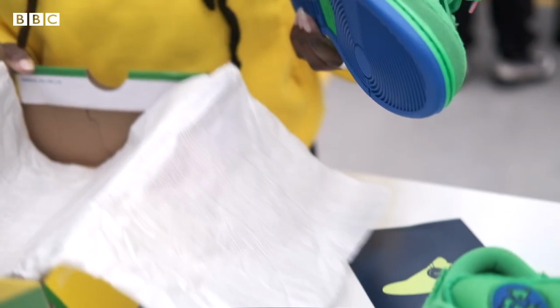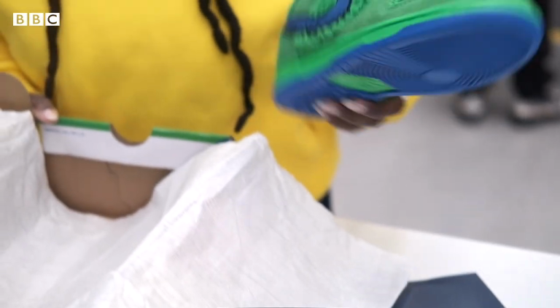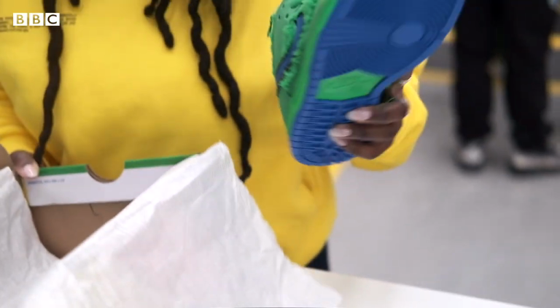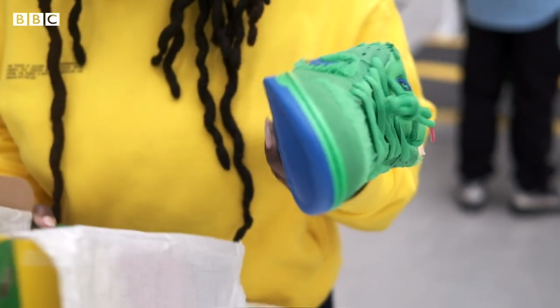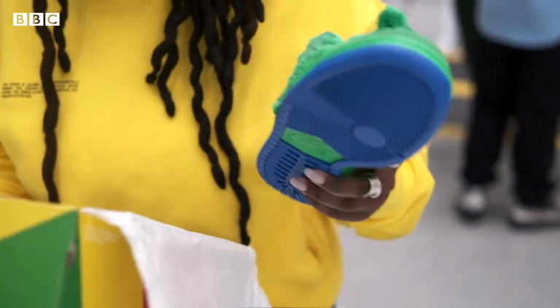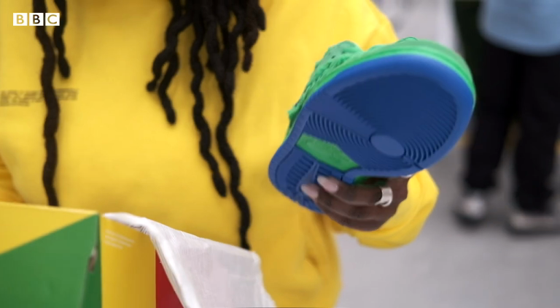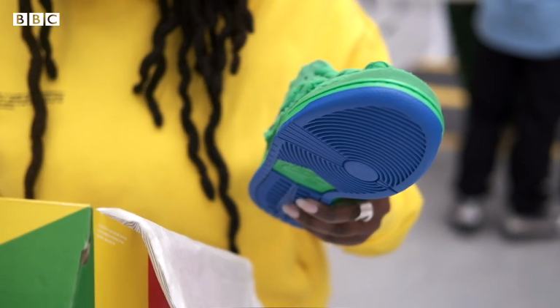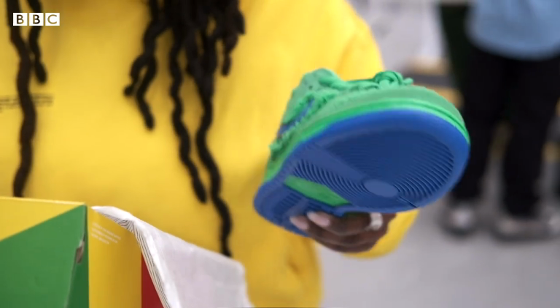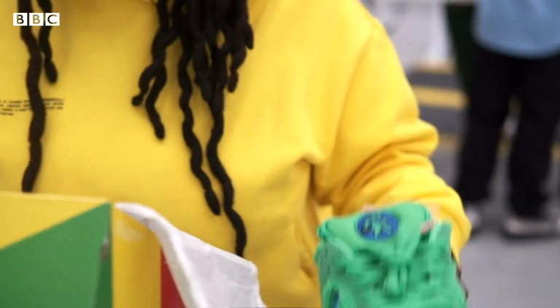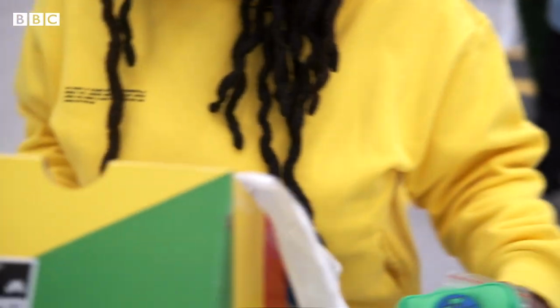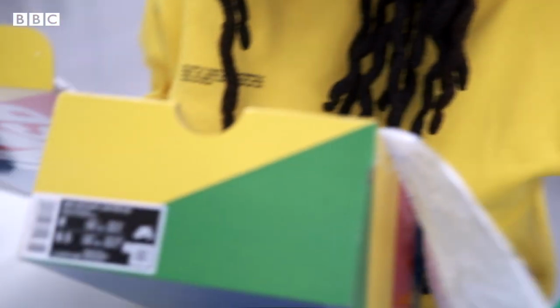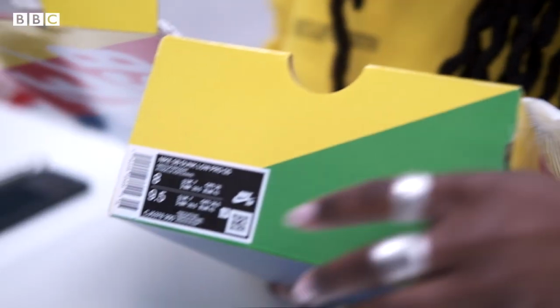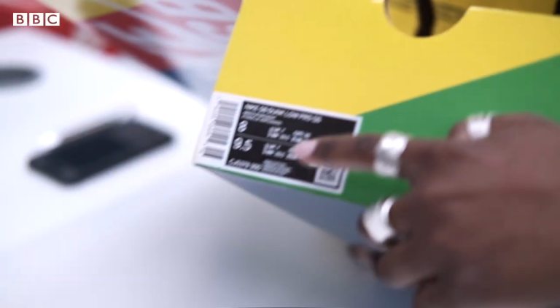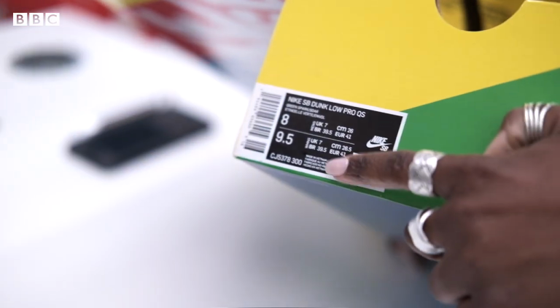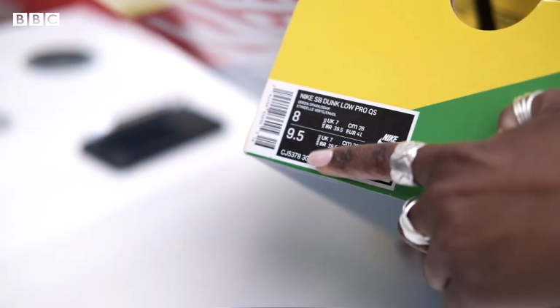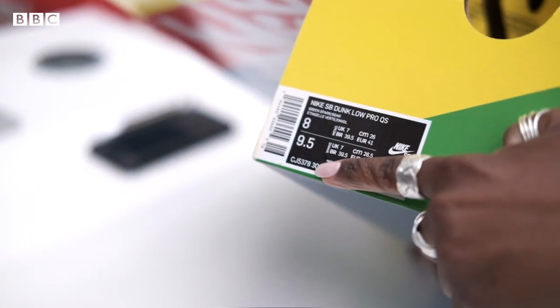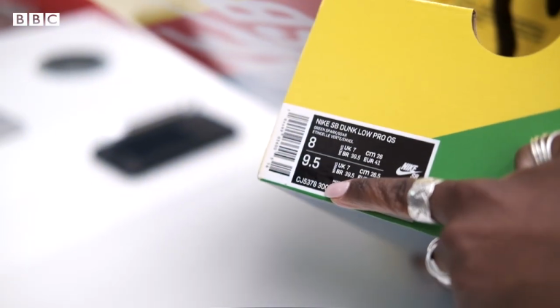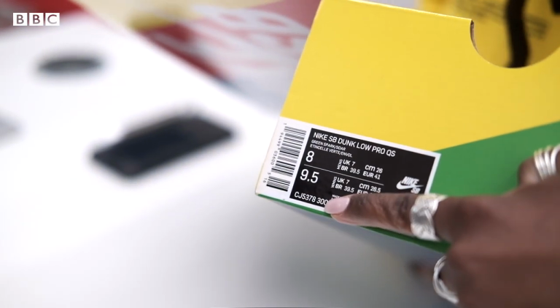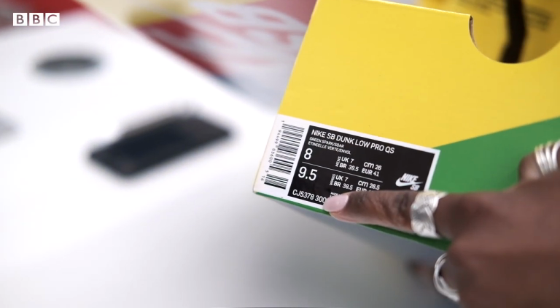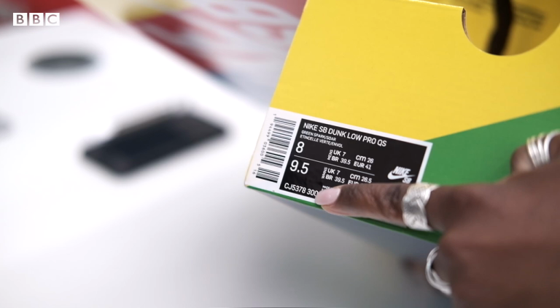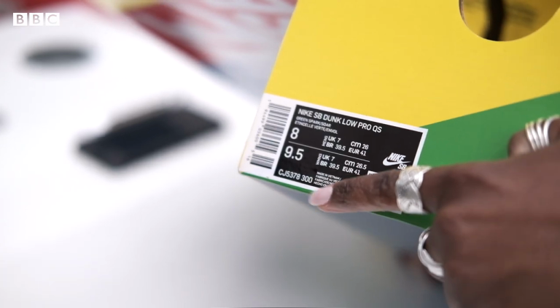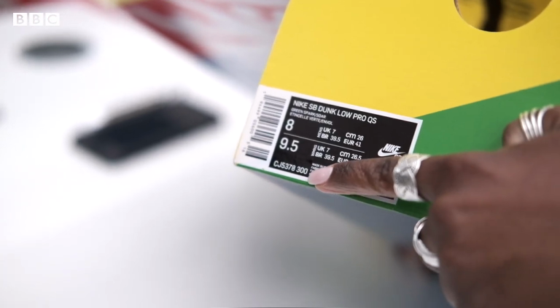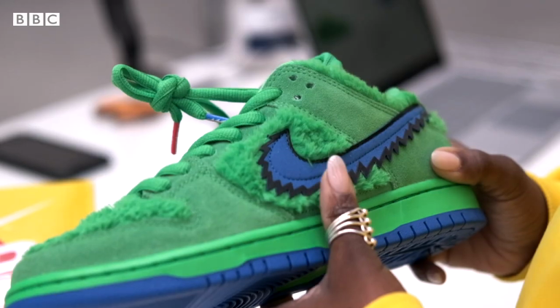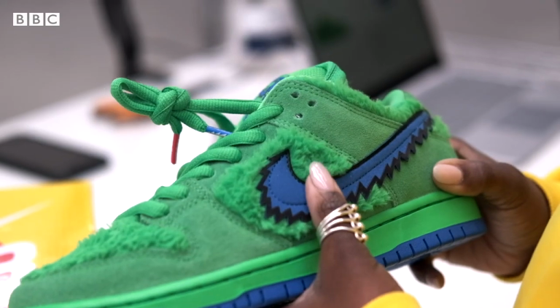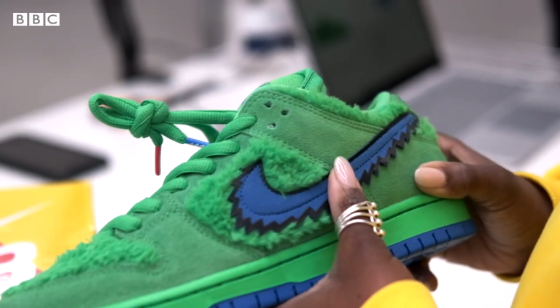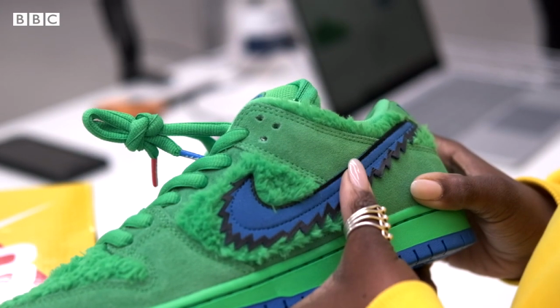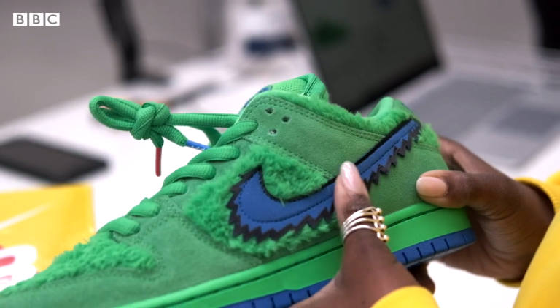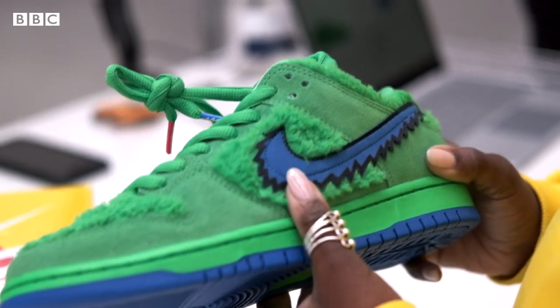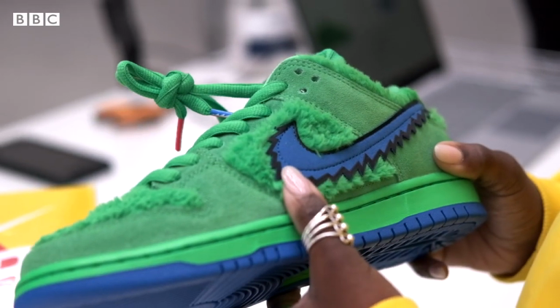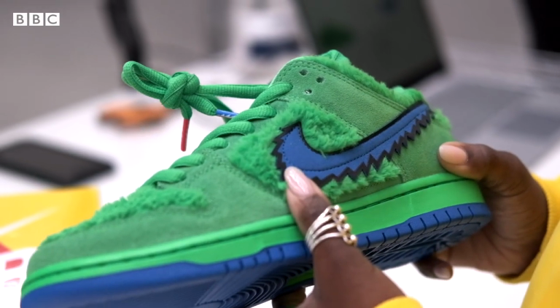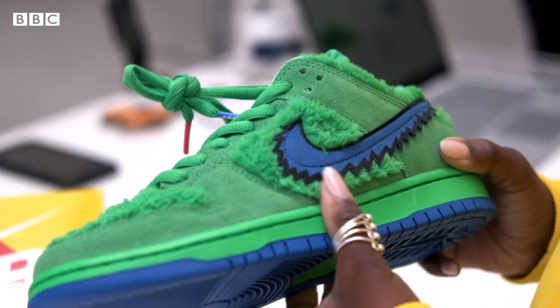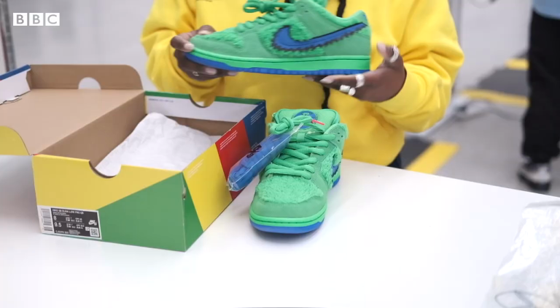I'm making sure that this shoe matches the serial code at the very bottom of the box. Here we have a really limited Grateful Dead Nike SB Dunk.